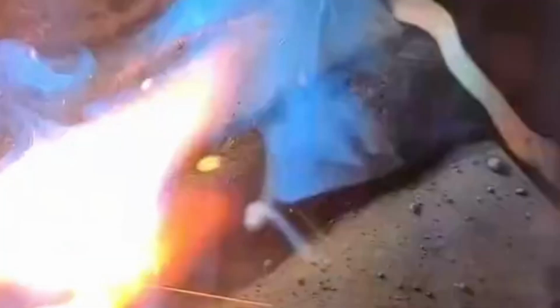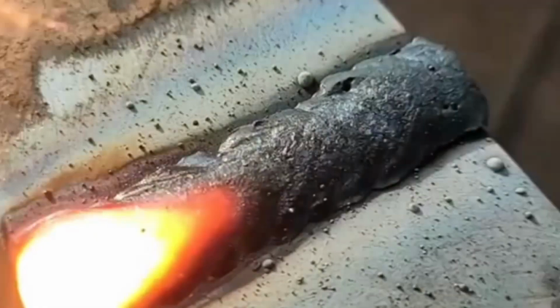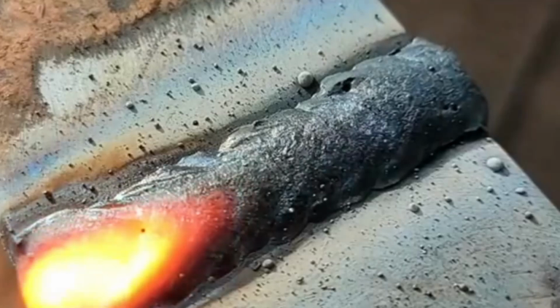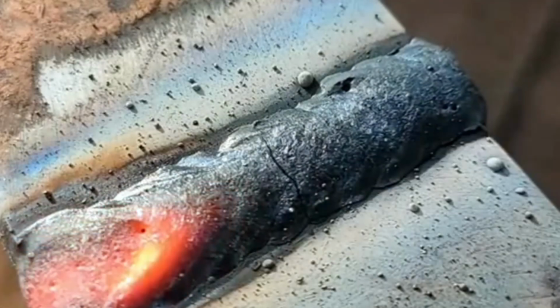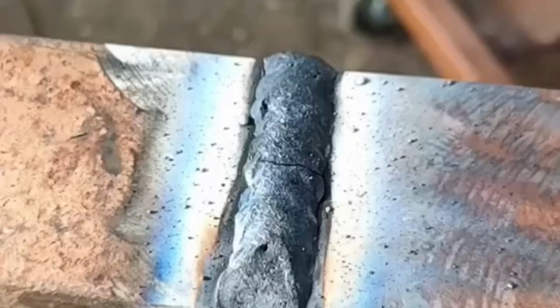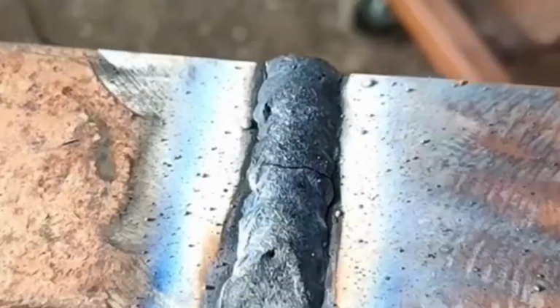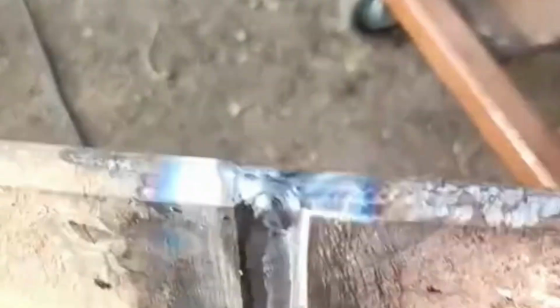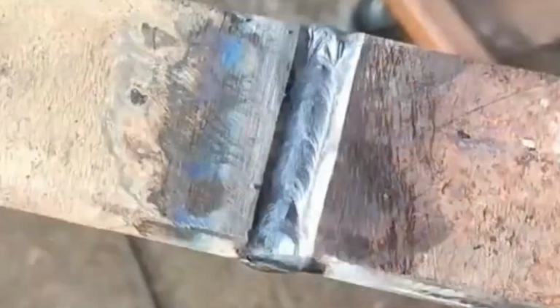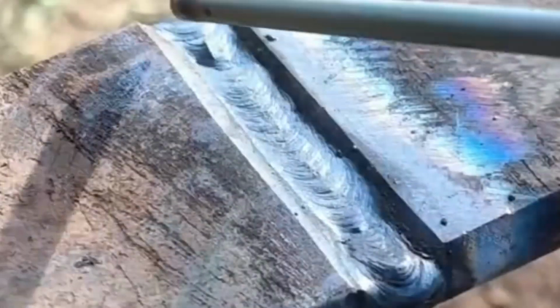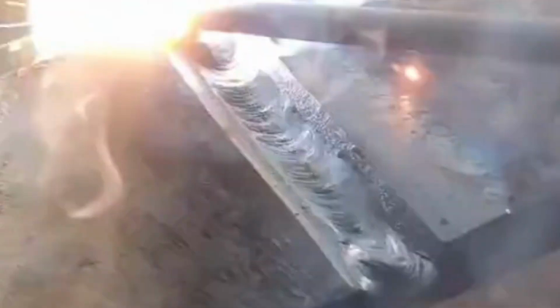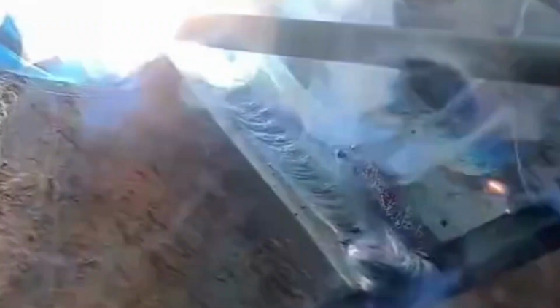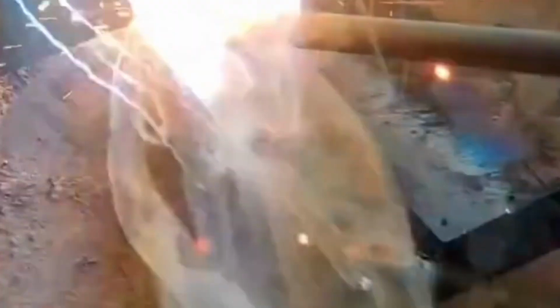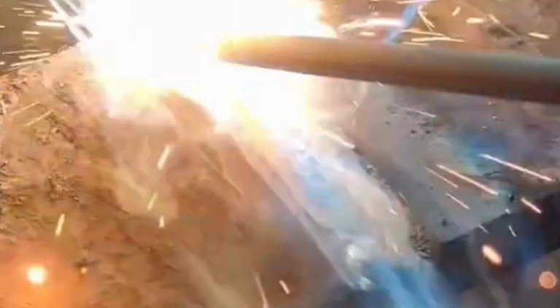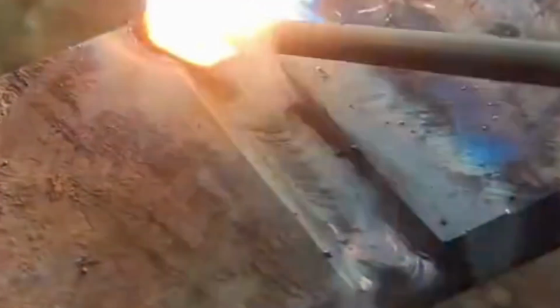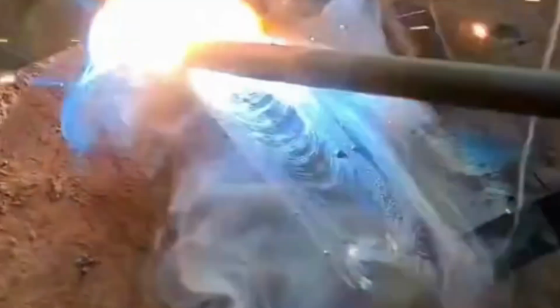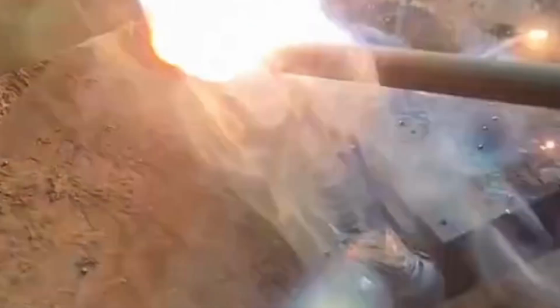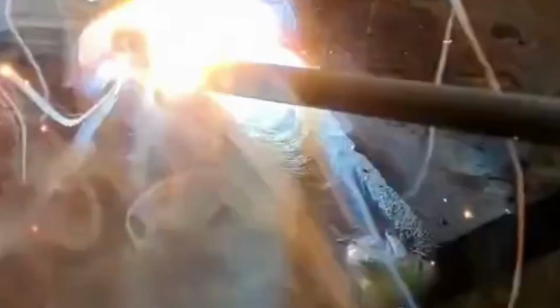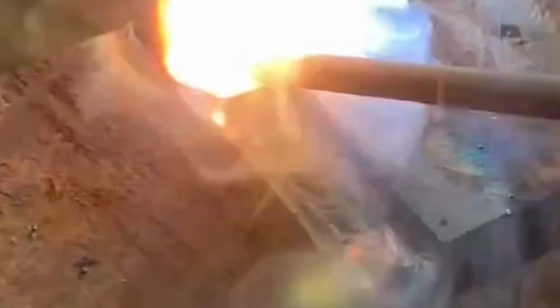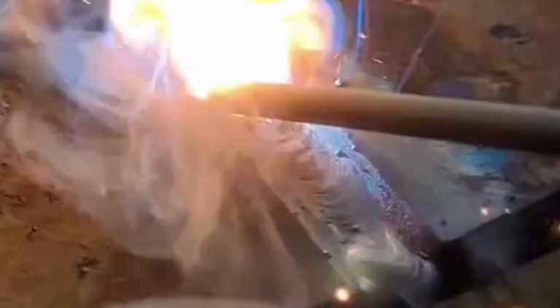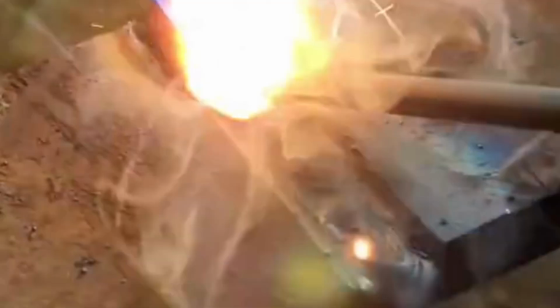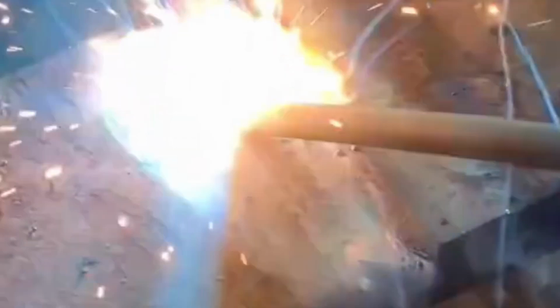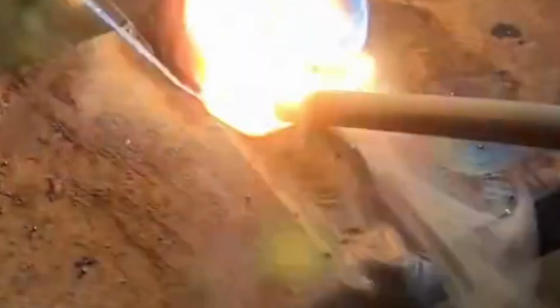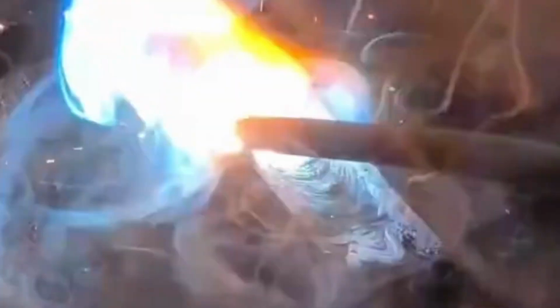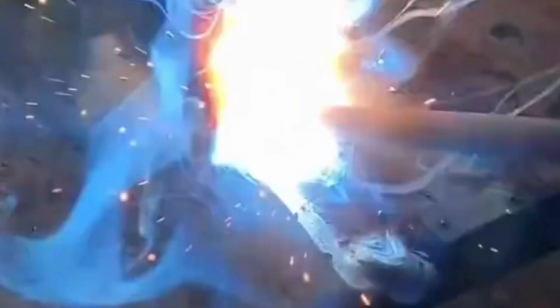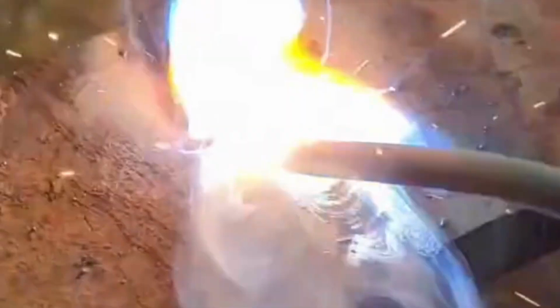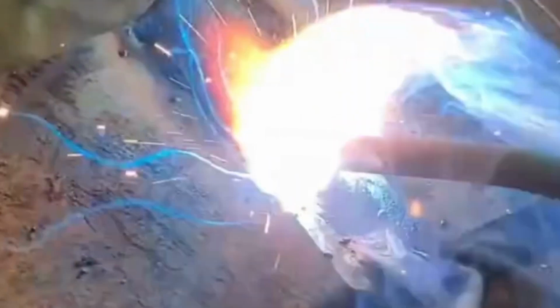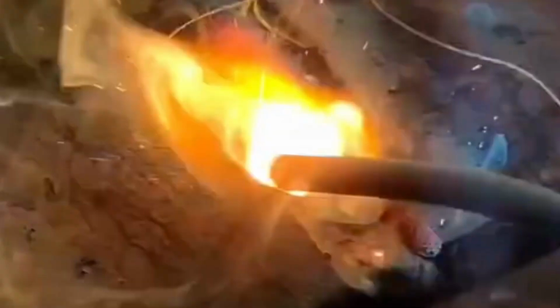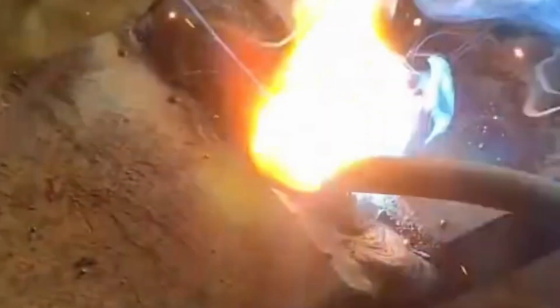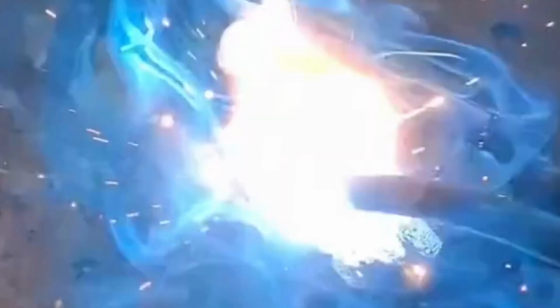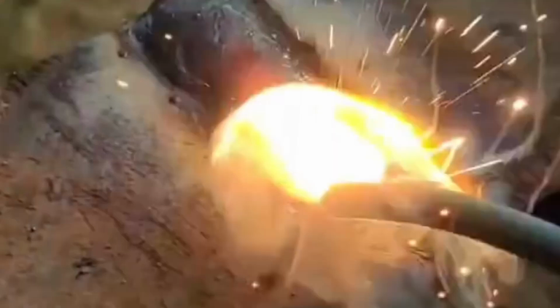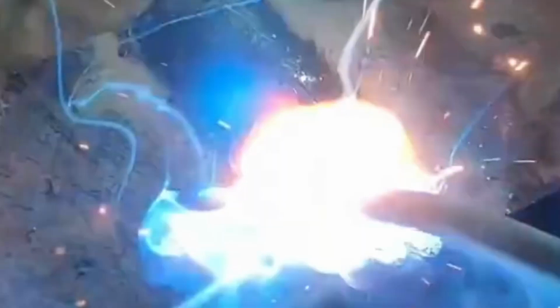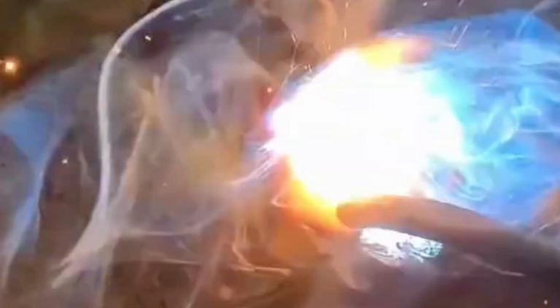But get it right and you'll see deep penetration, solid bonding, and a flawless, shiny finish every single time. This is the difference between an amateur and a professional.